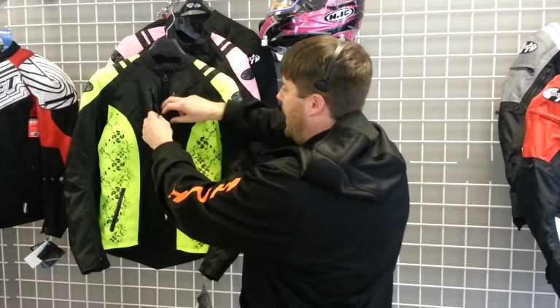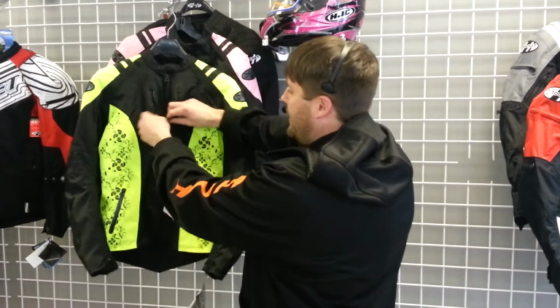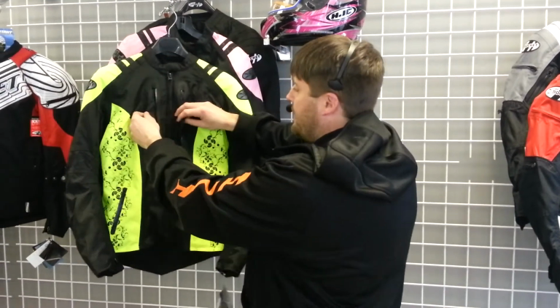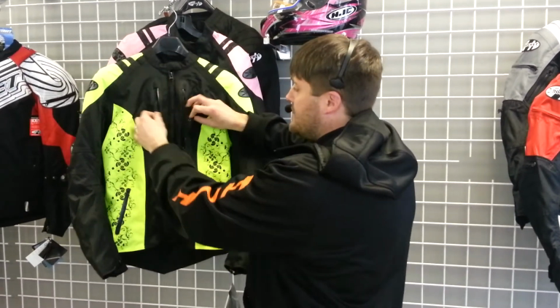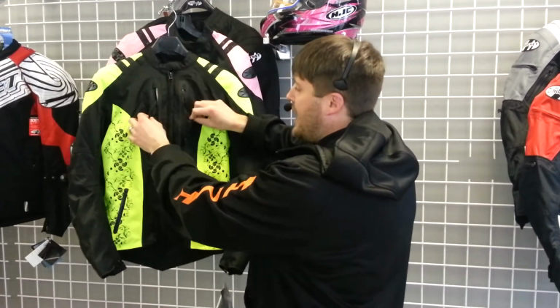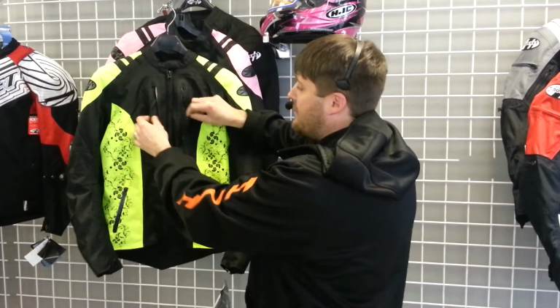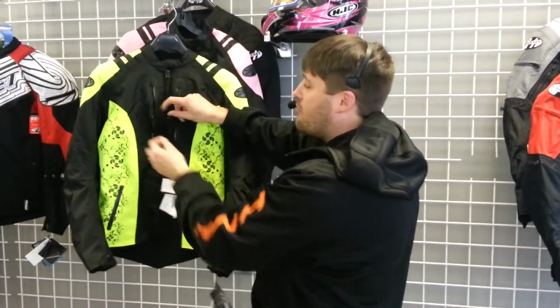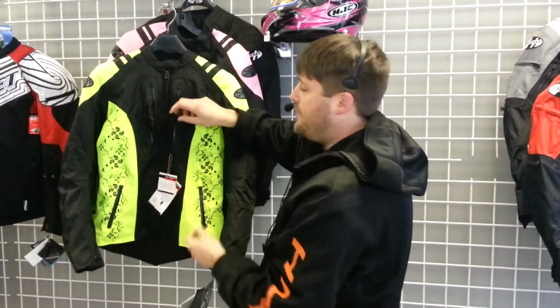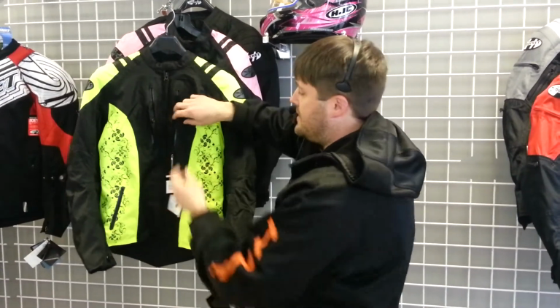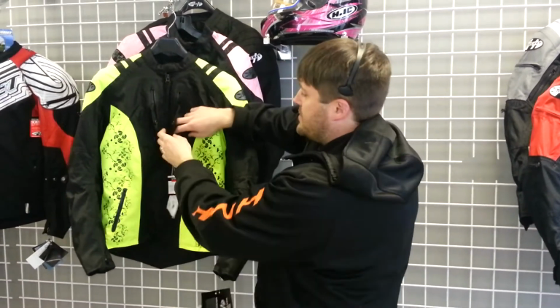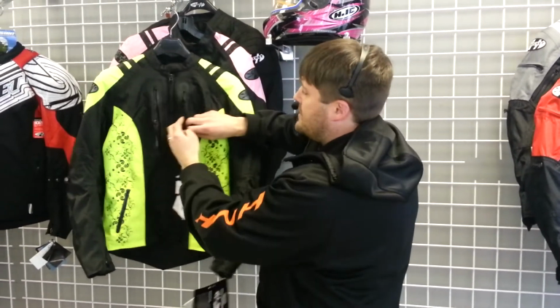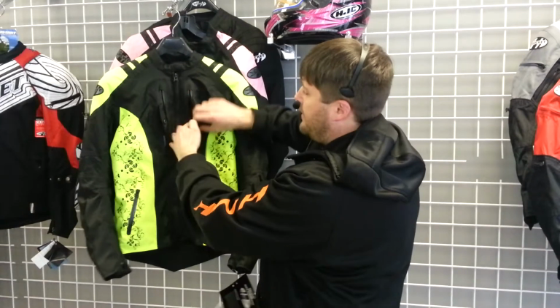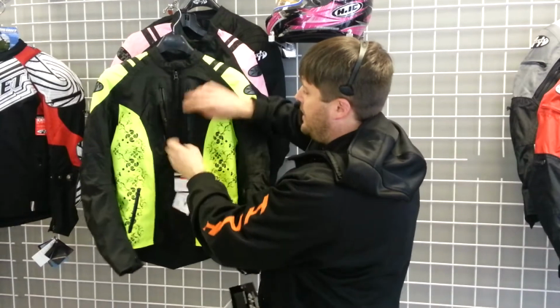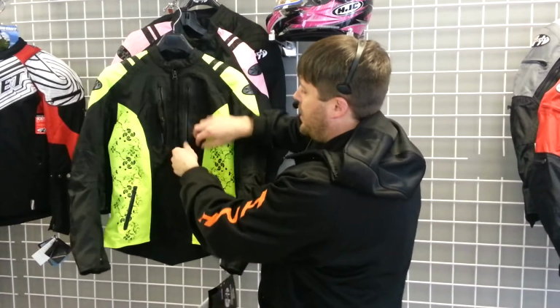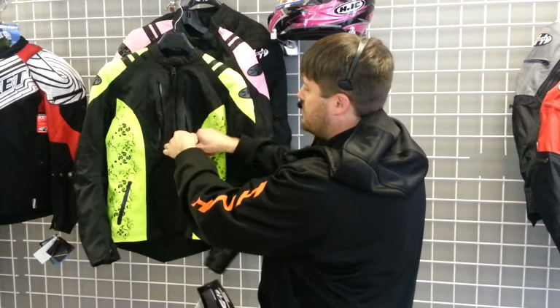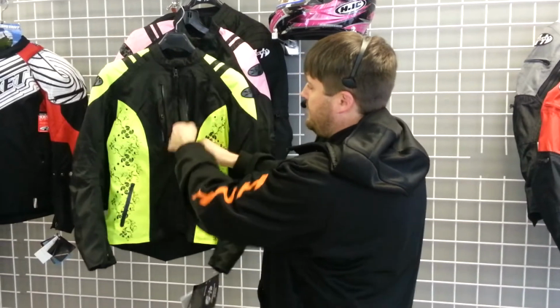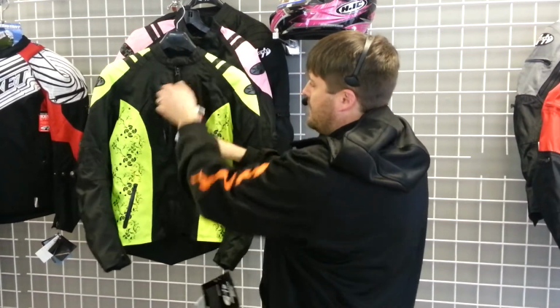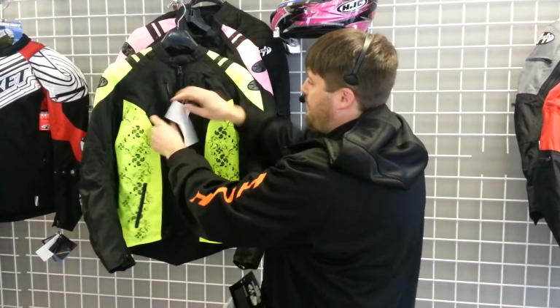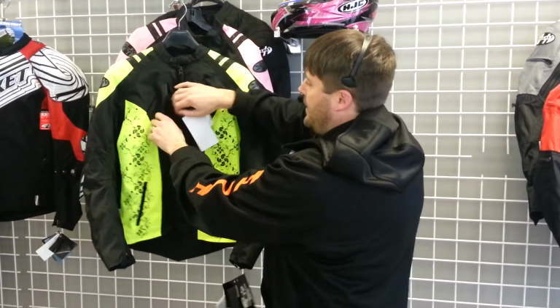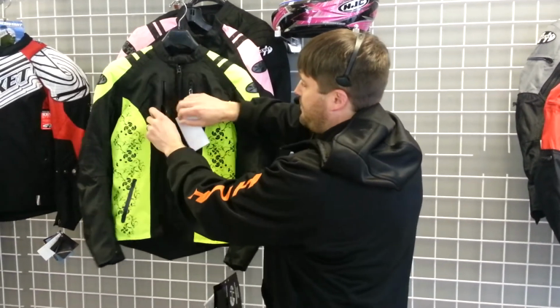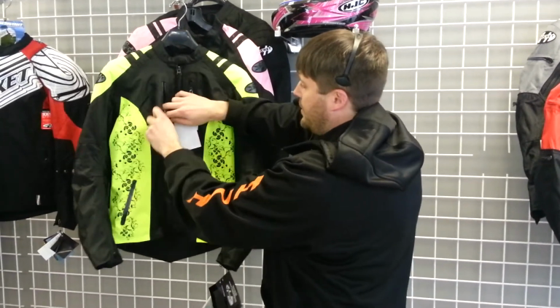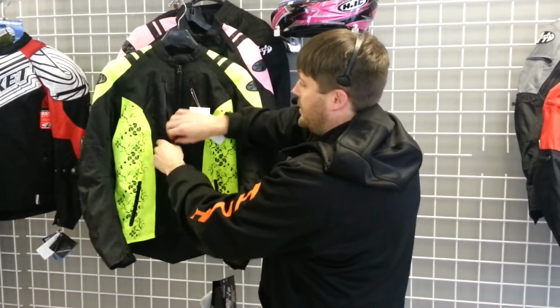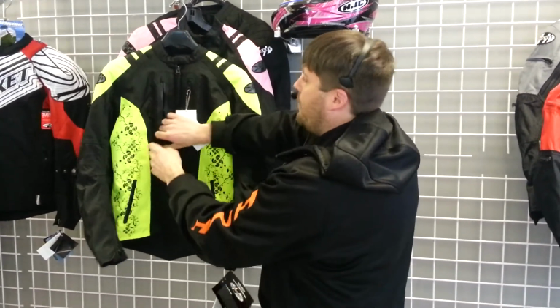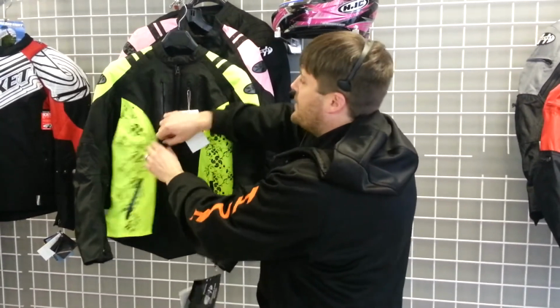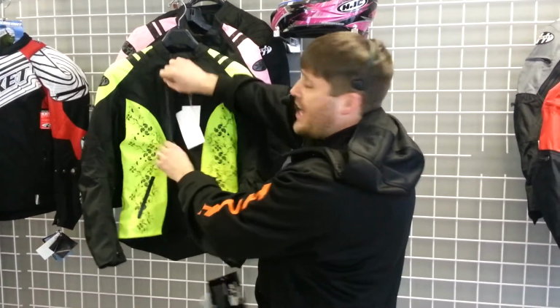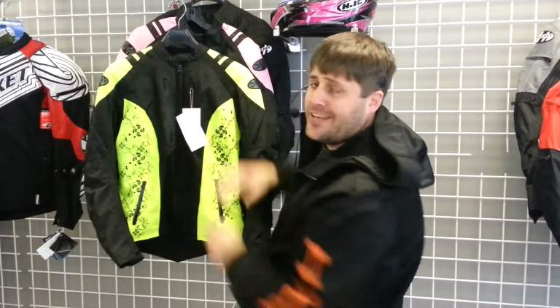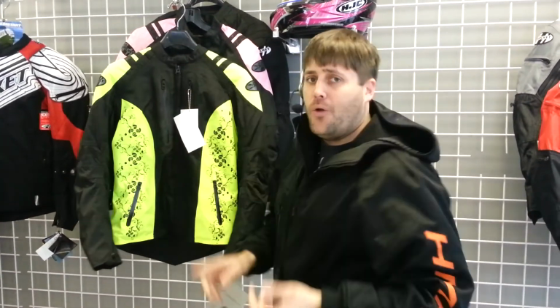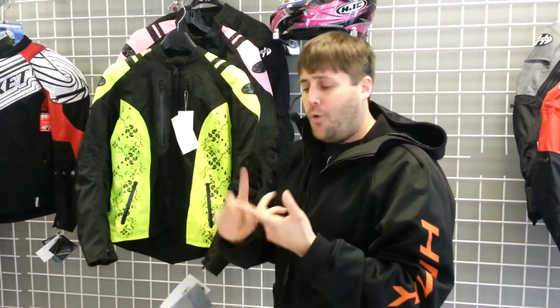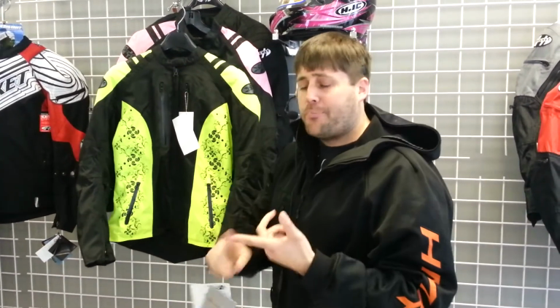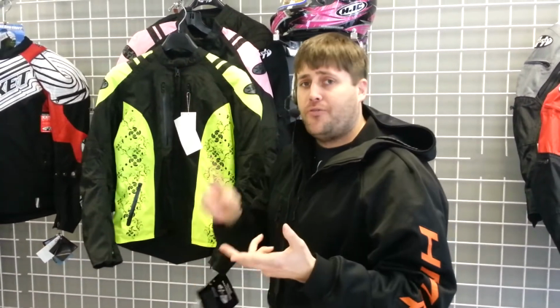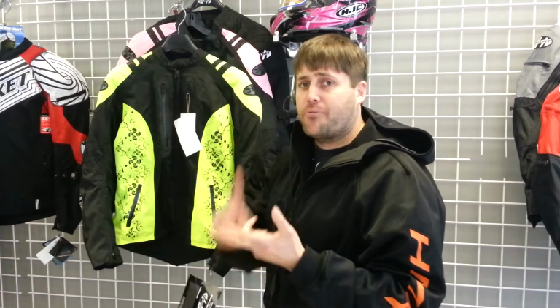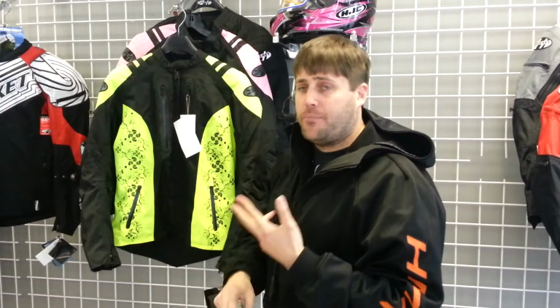This jacket here has the cross vent system. These tuck right in here — when you're not using it, zip them right up, you're good to go. This jacket is waterproof and breathable.